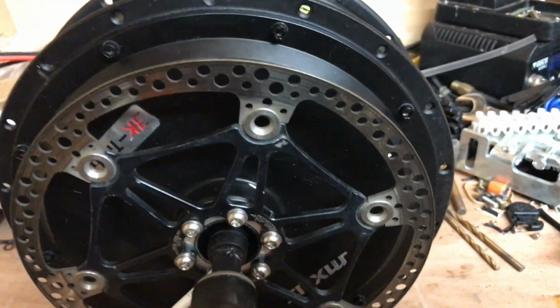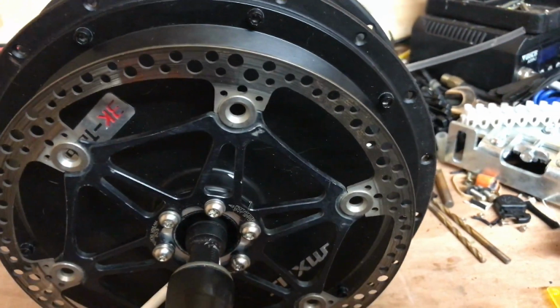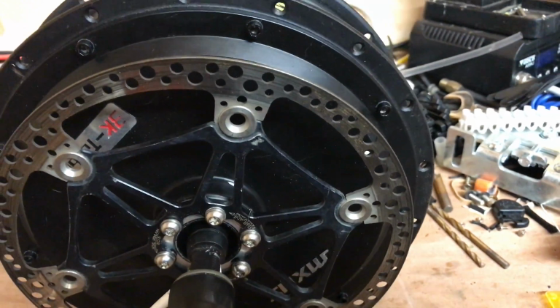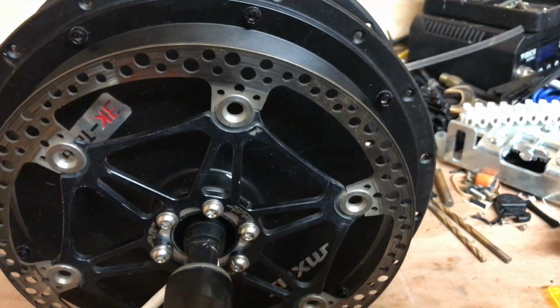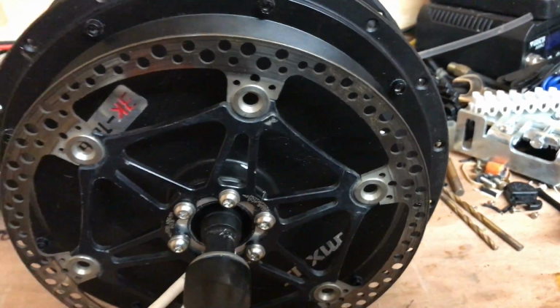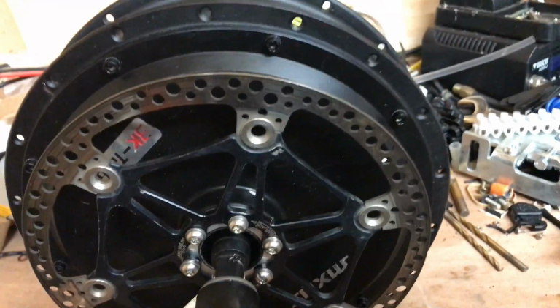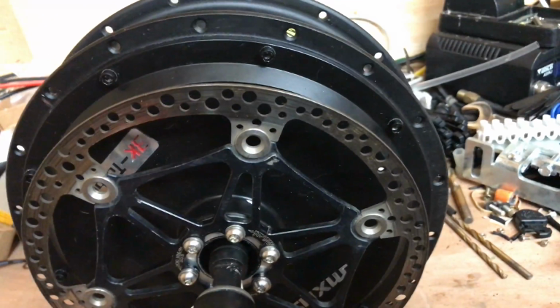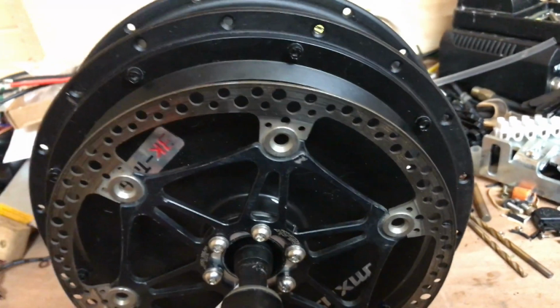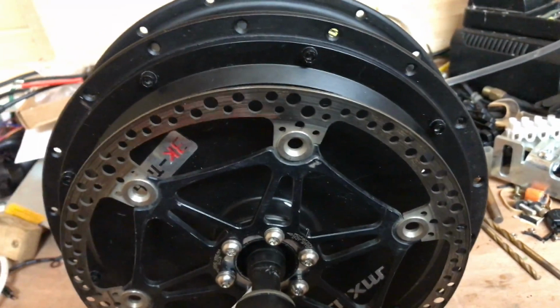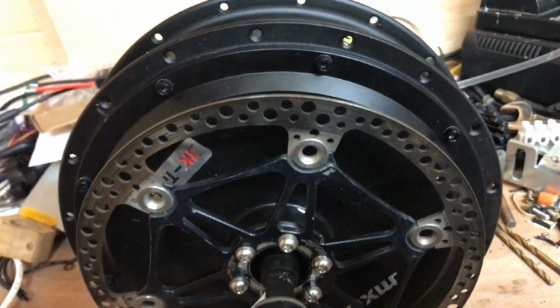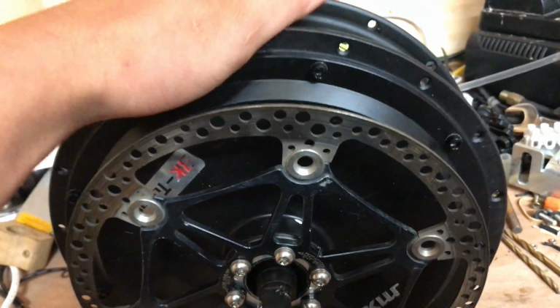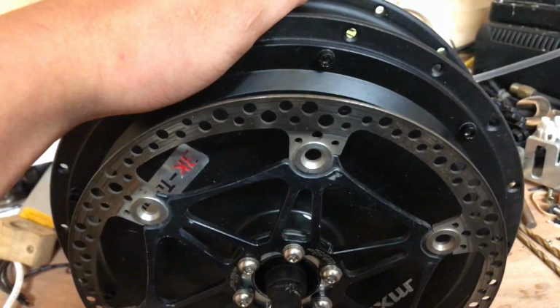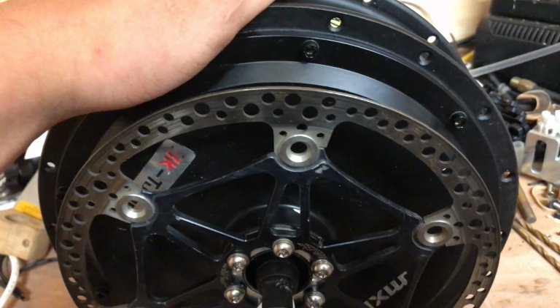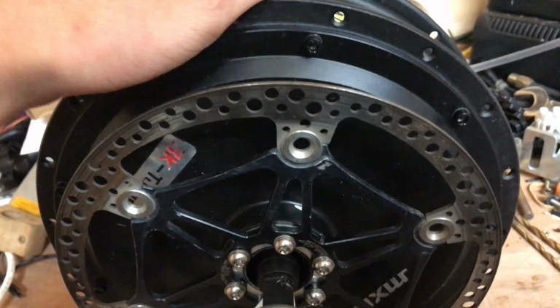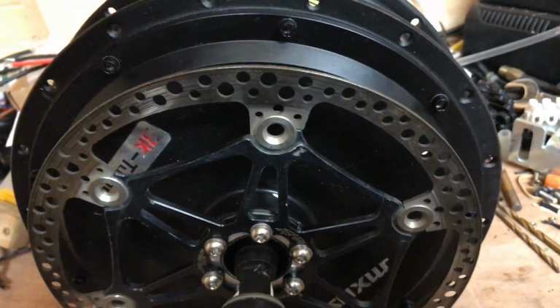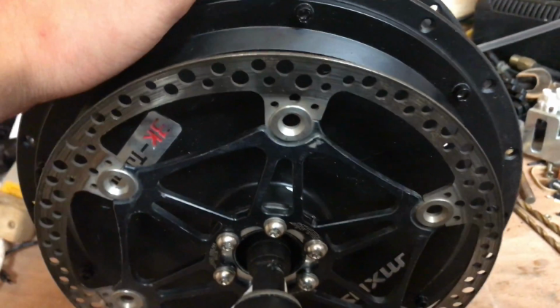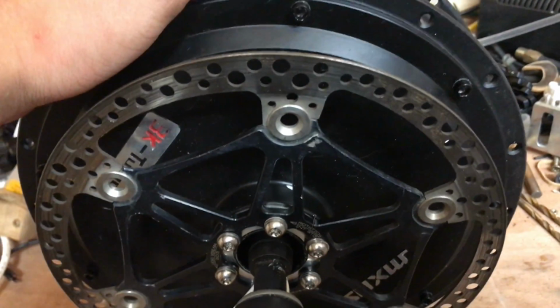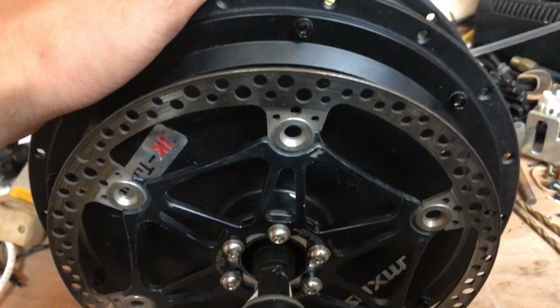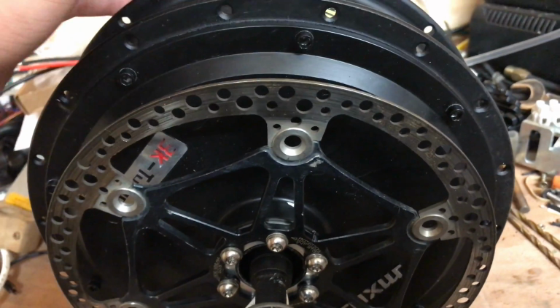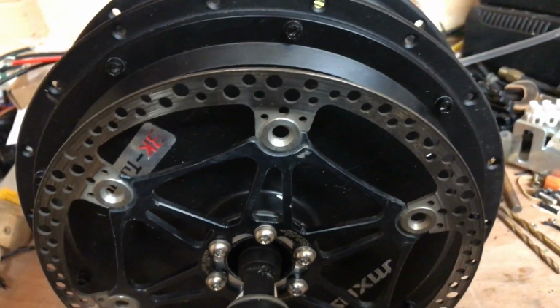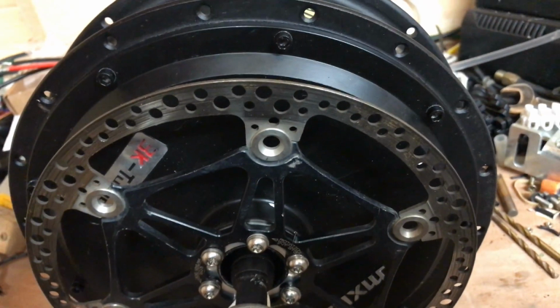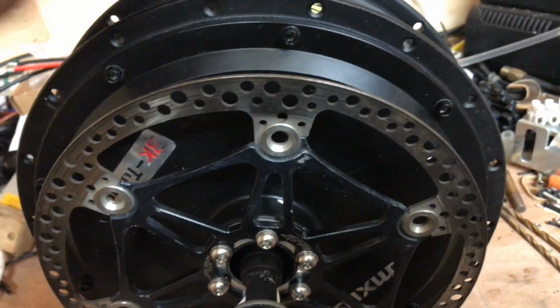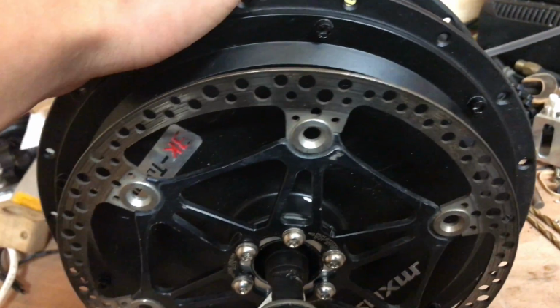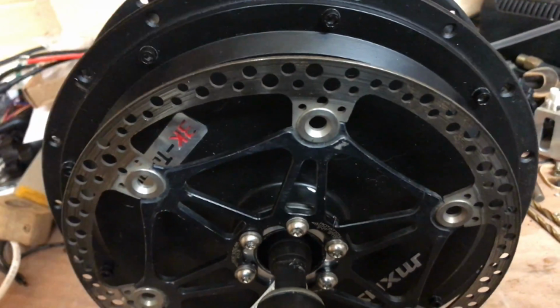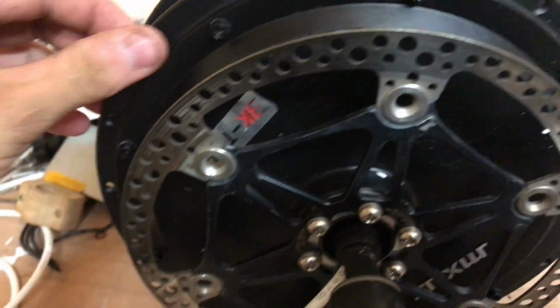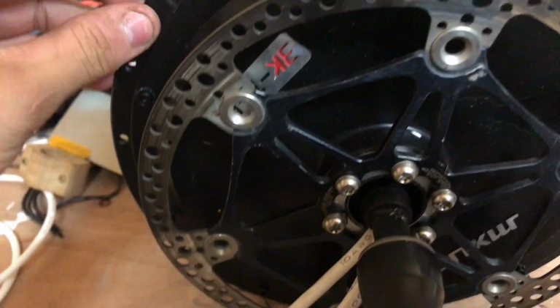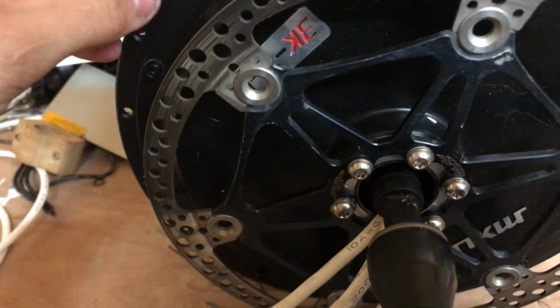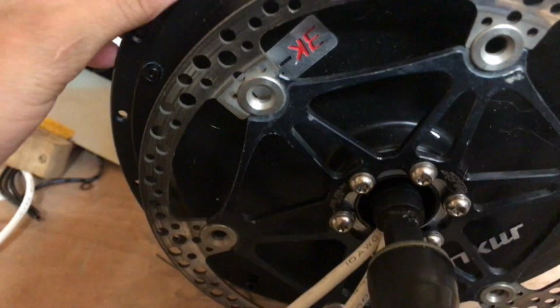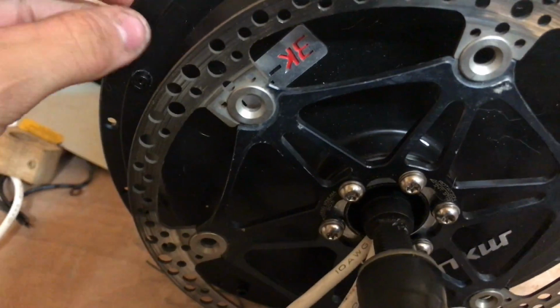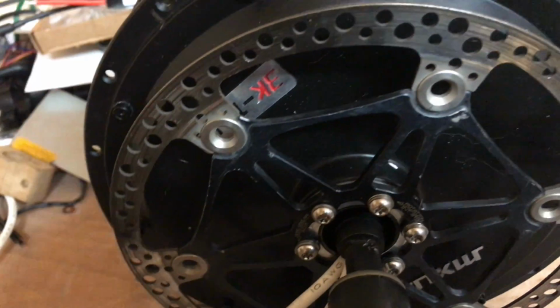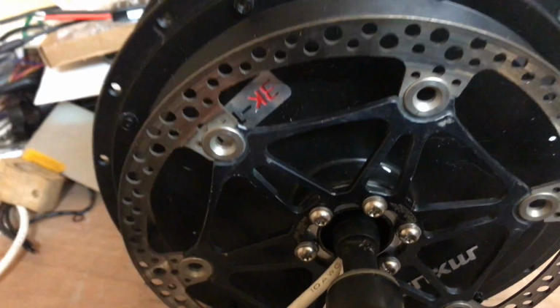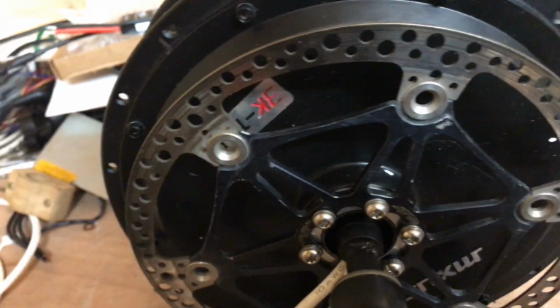This video is about the hub motor for my new e-bike, and there's going to be an e-bike build series, this being the first video about the motor.